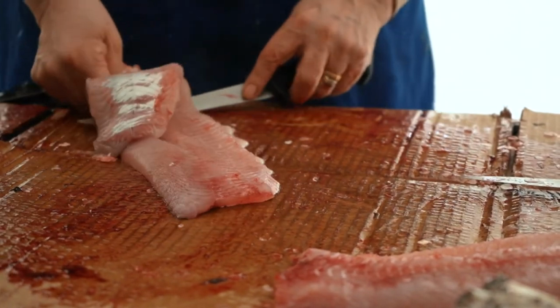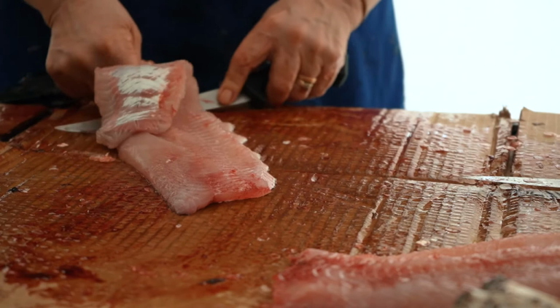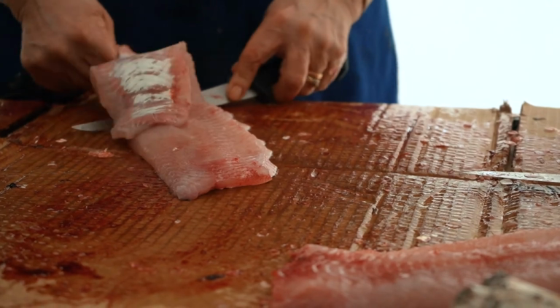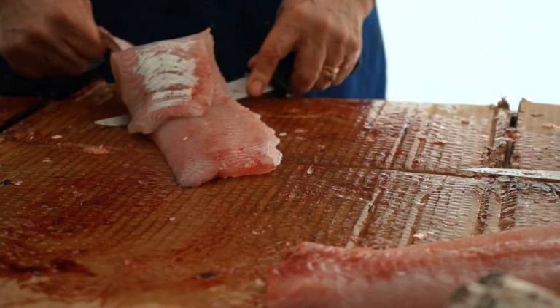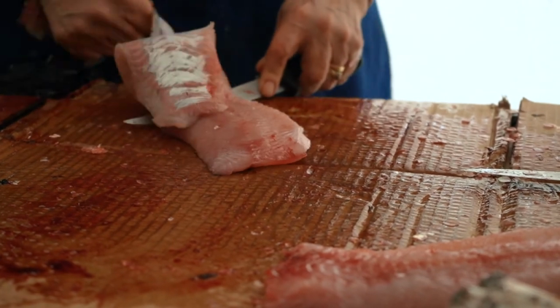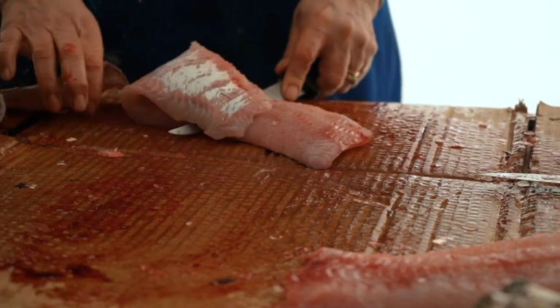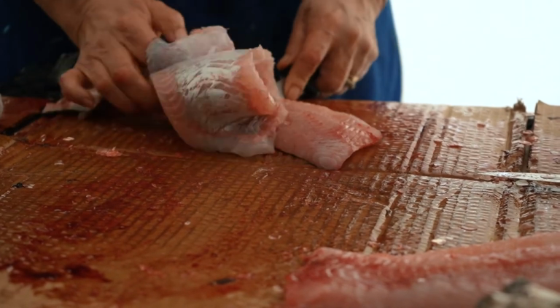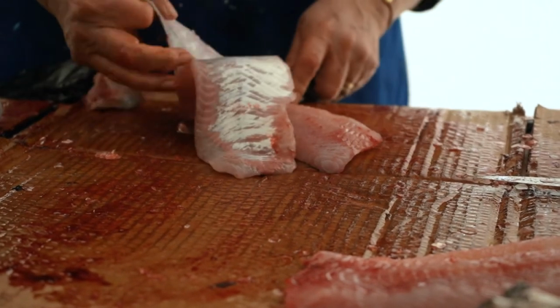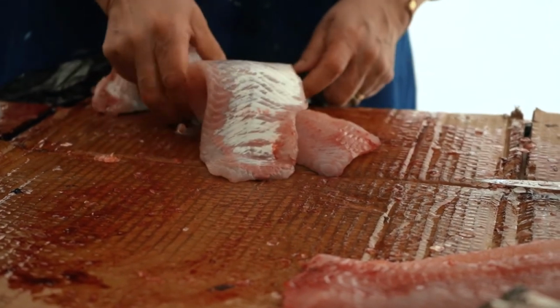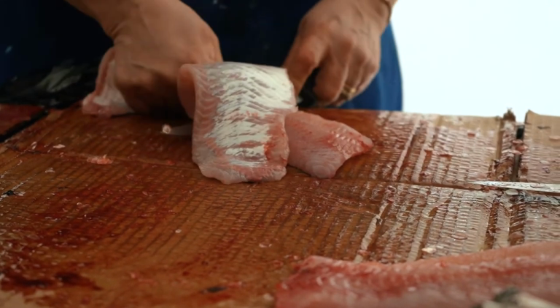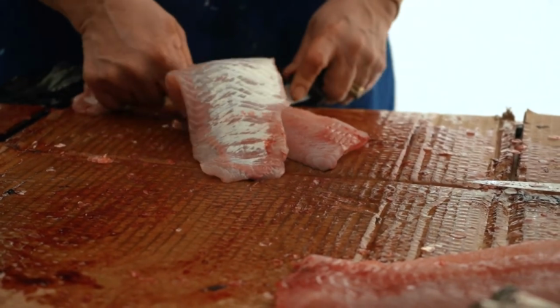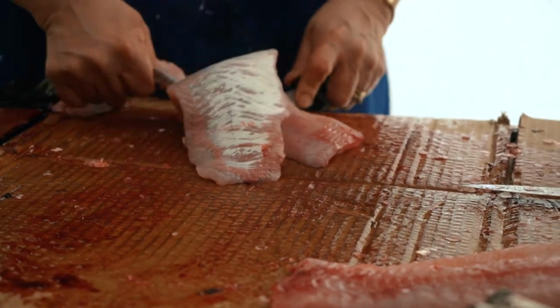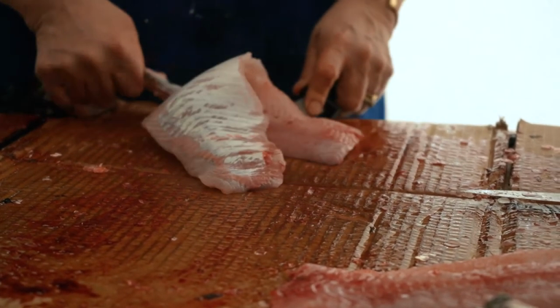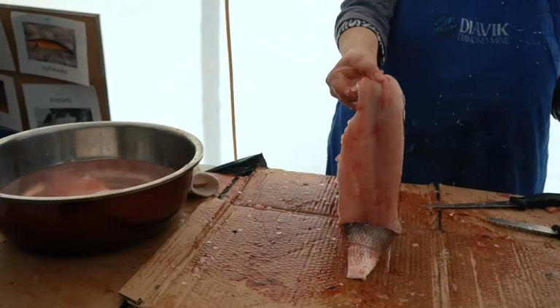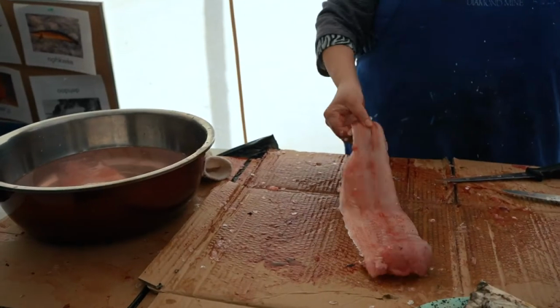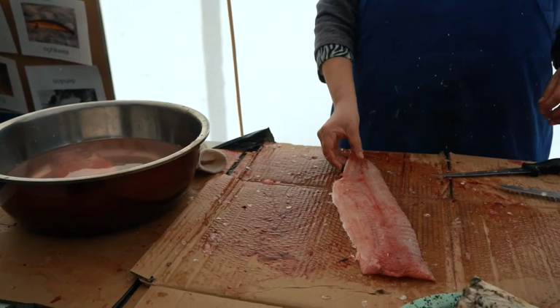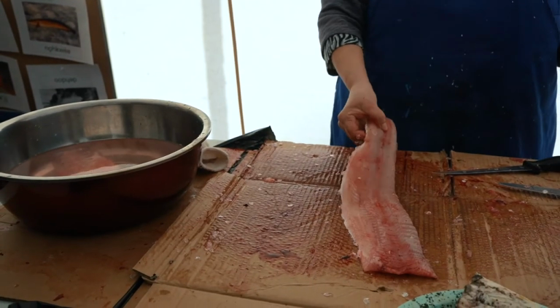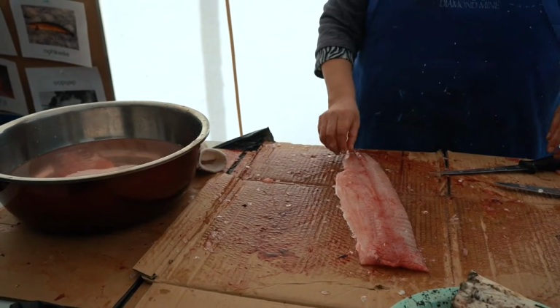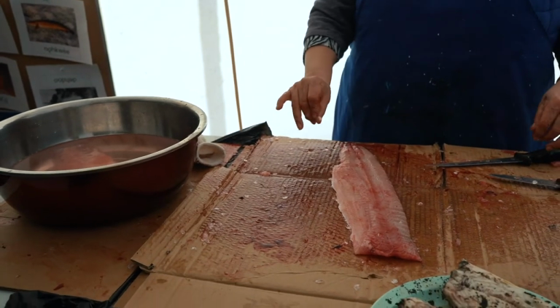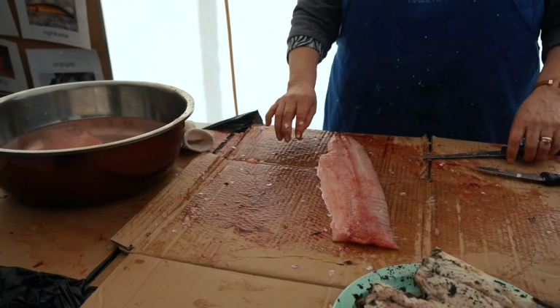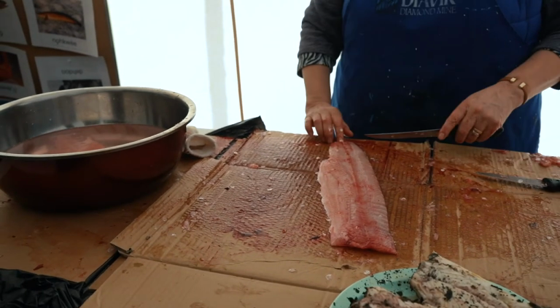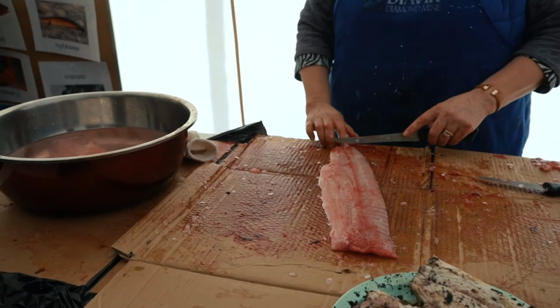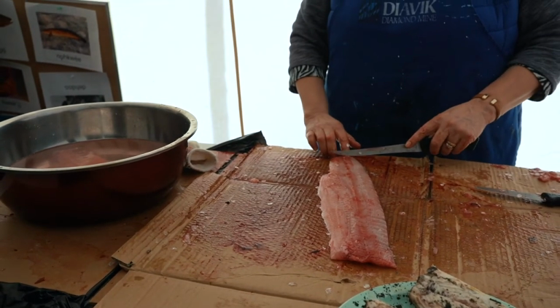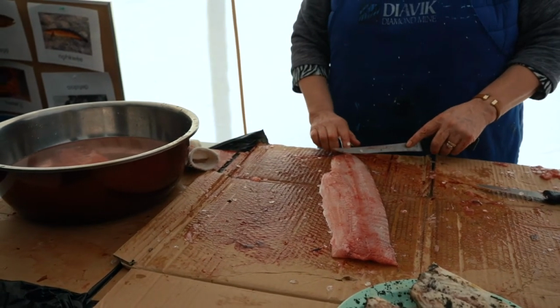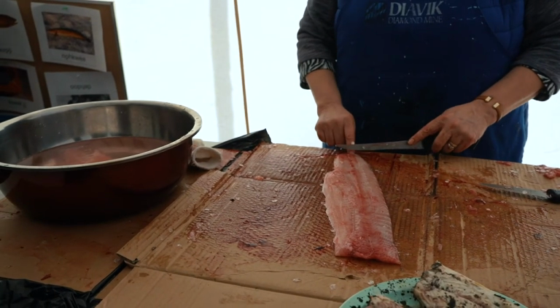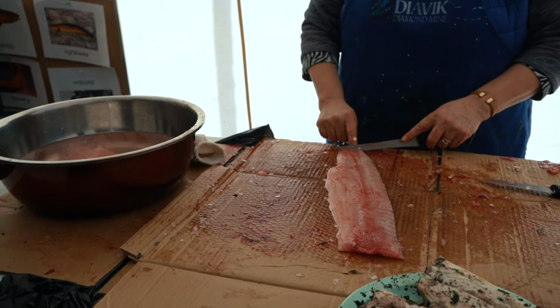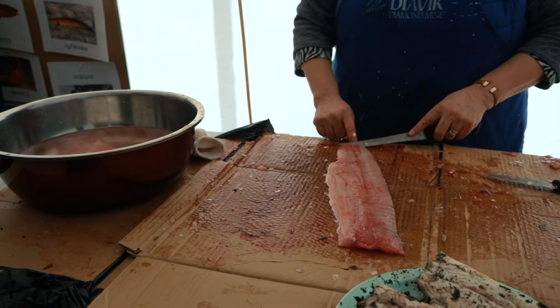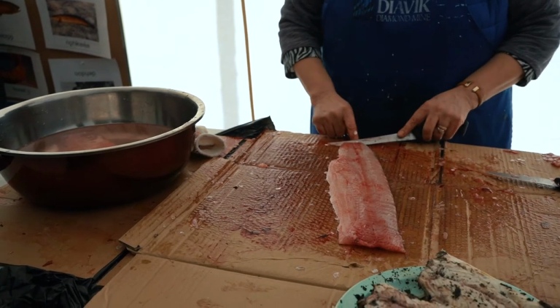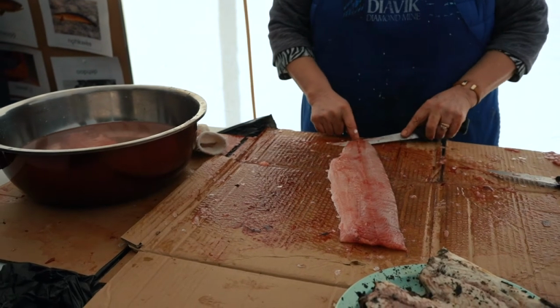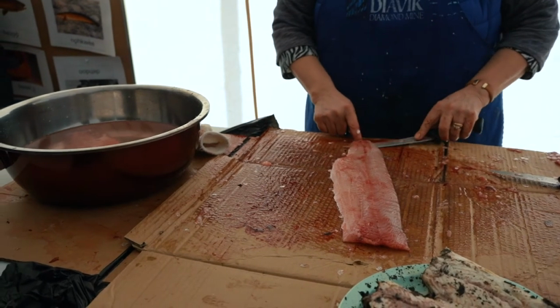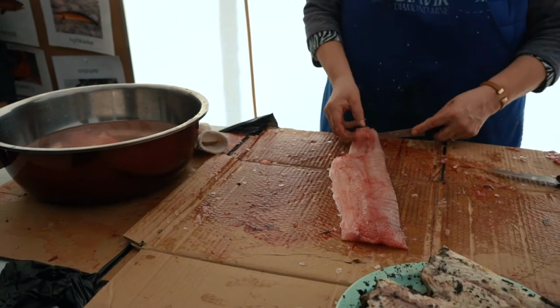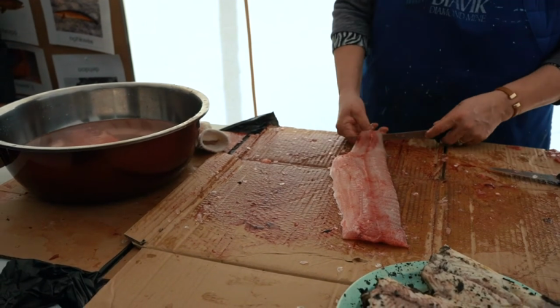Forks will be good. They're all playing outside — it's just the grownups, the hungry people in here.